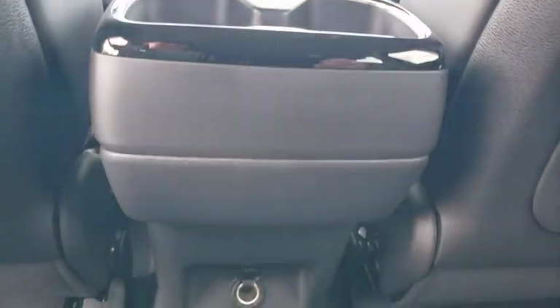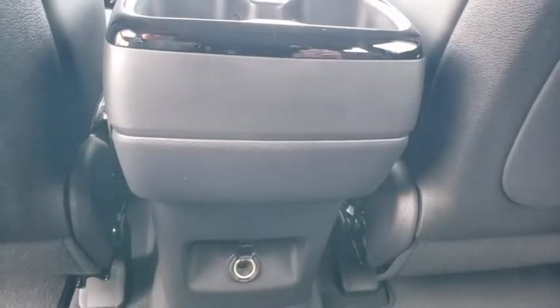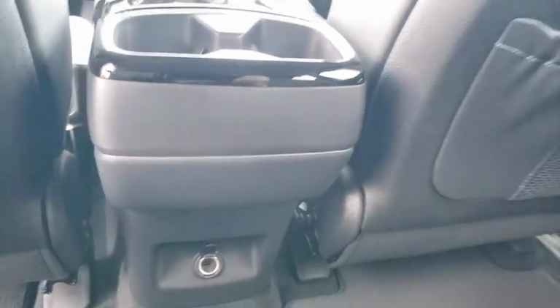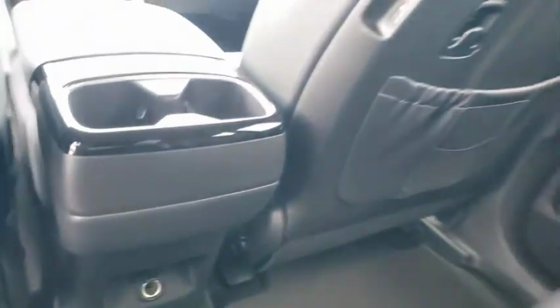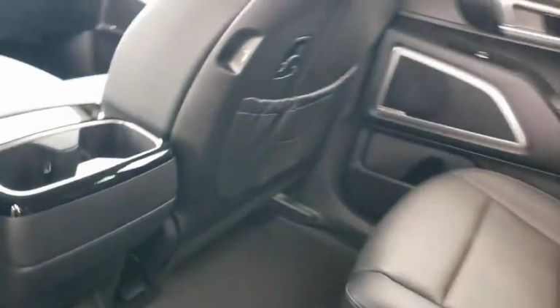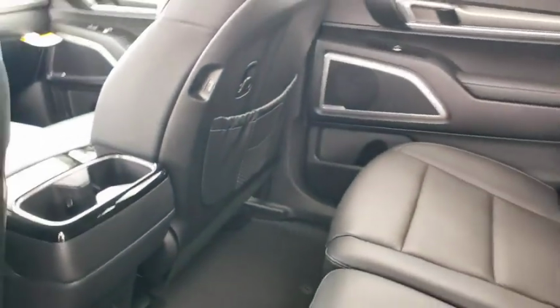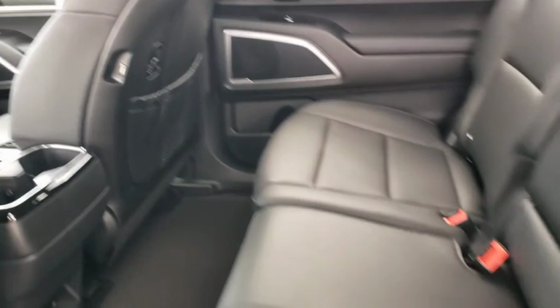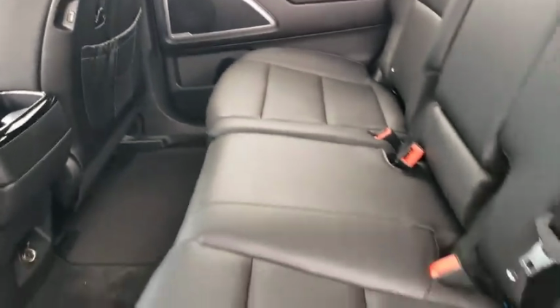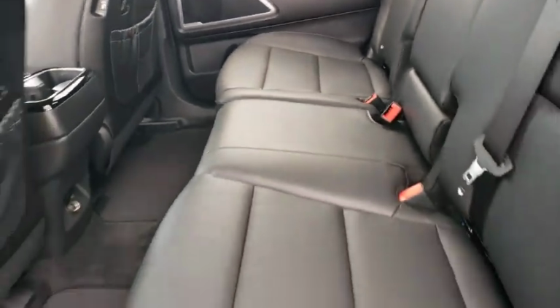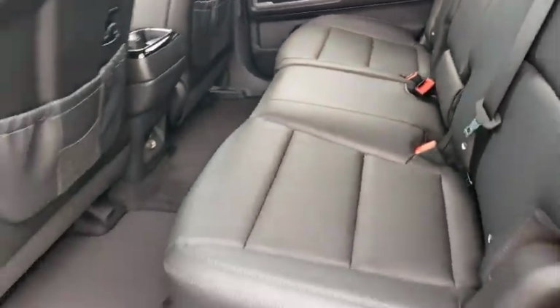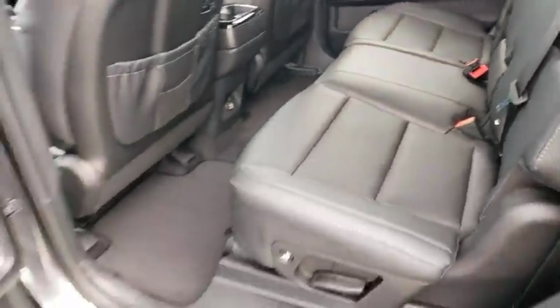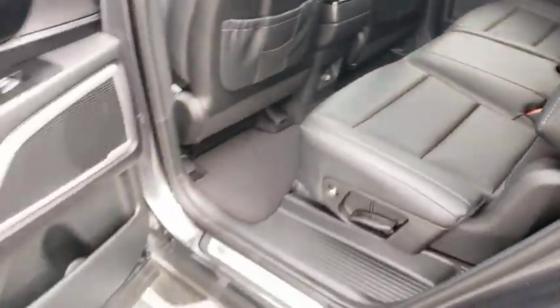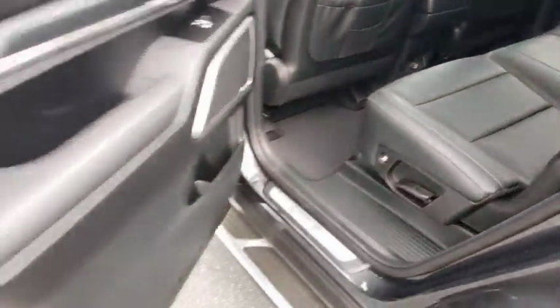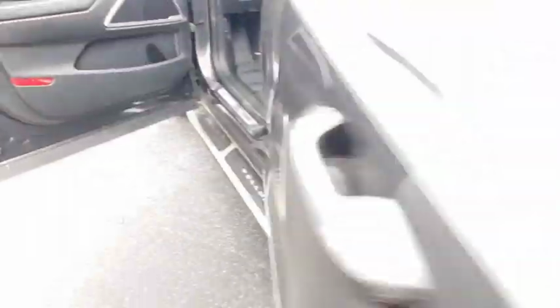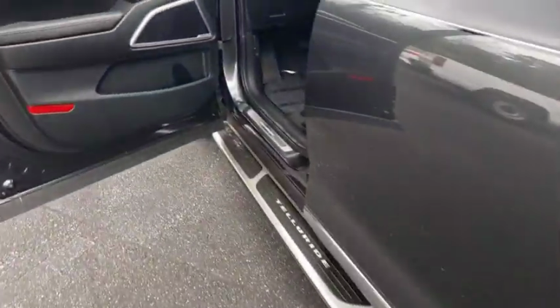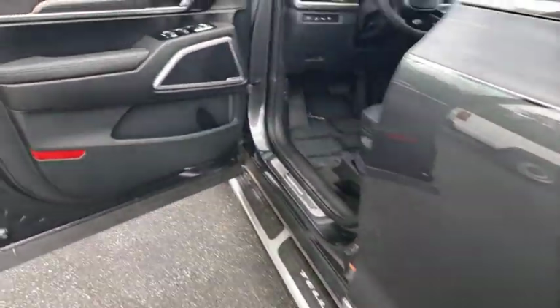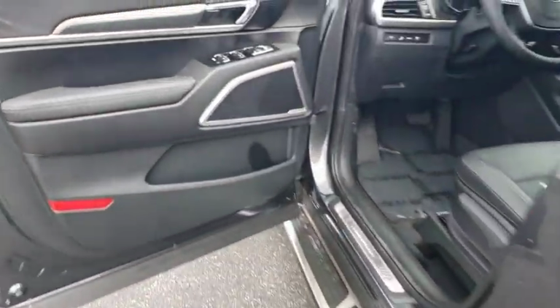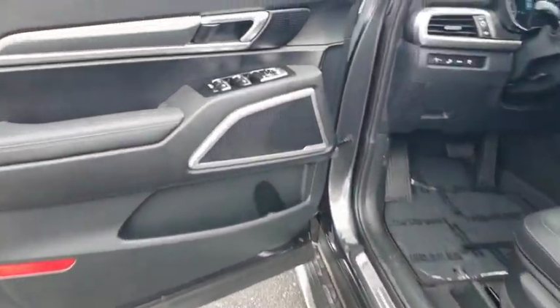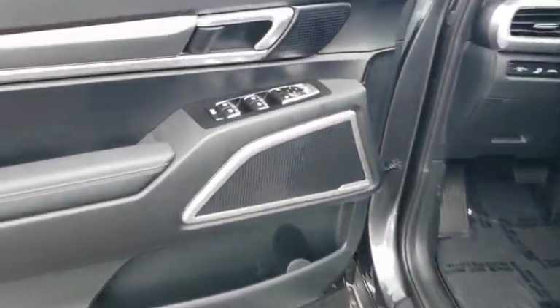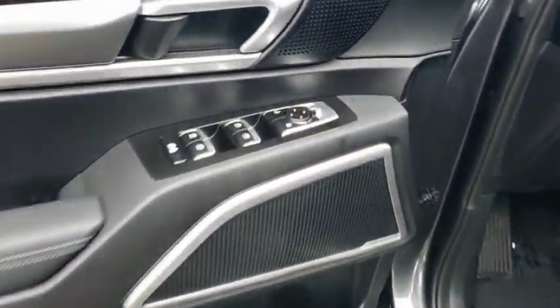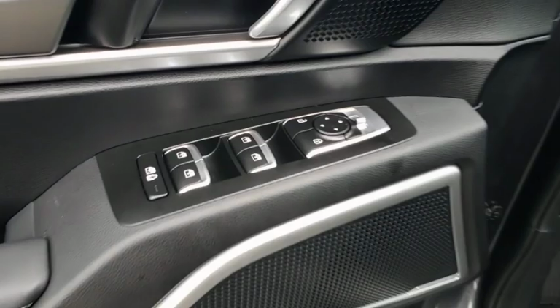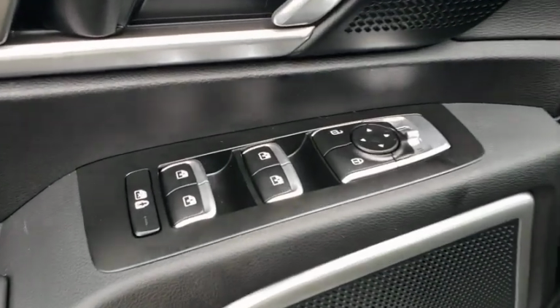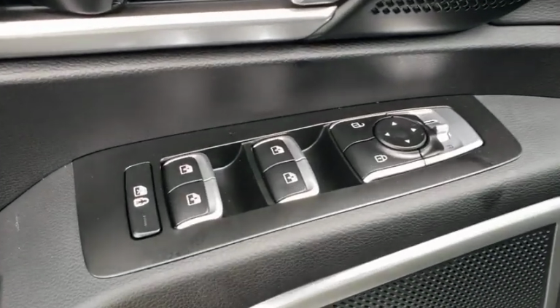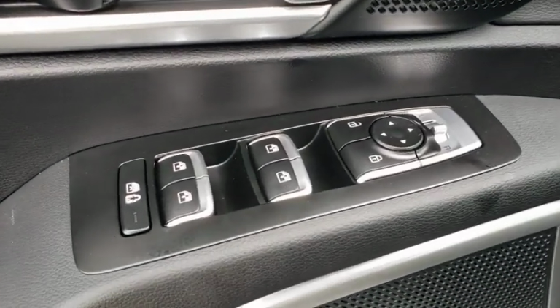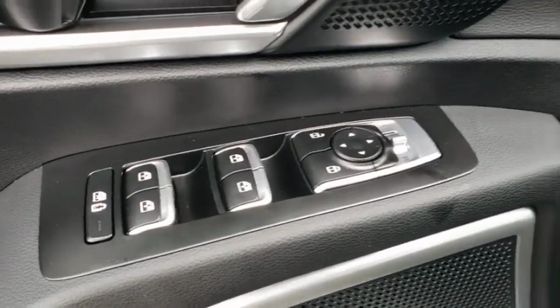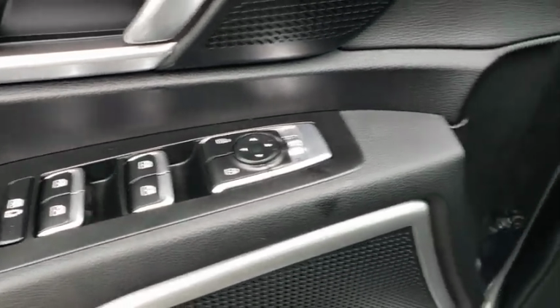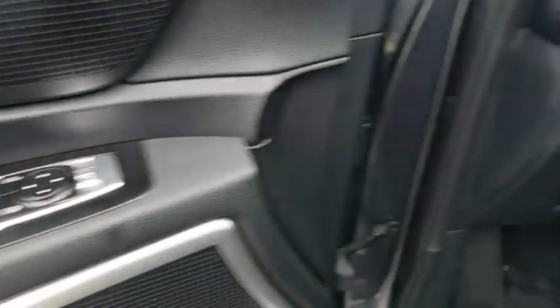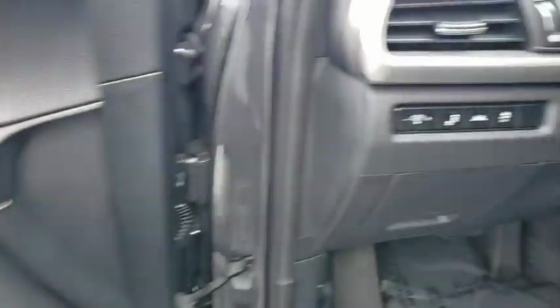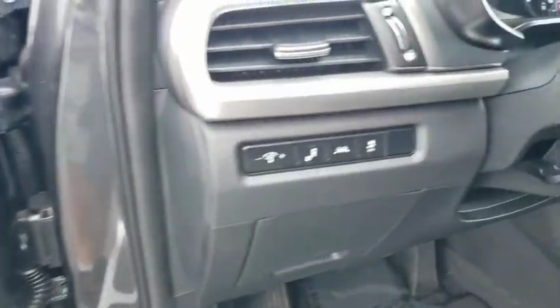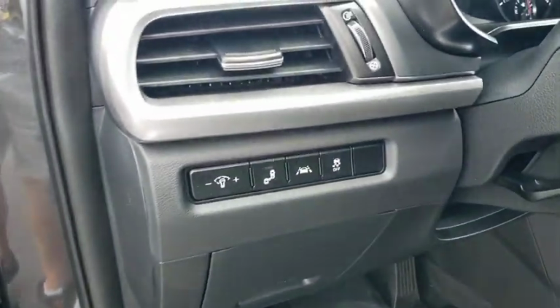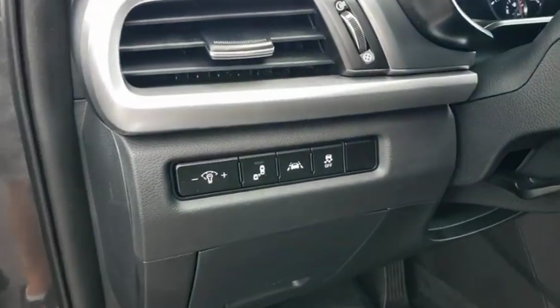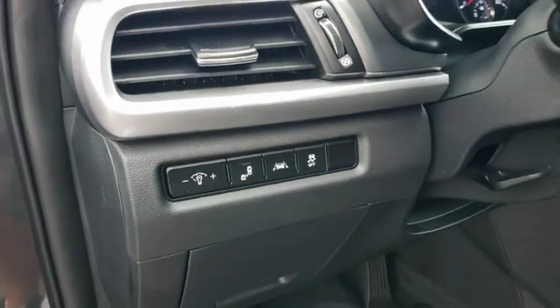Leather-wrapped steering wheel, adjustable steering wheel, power steering, aluminum wheels, four-wheel disc brakes, keyless start, cruise control, front-wheel drive, AM-FM stereo radio, and rear defrost.